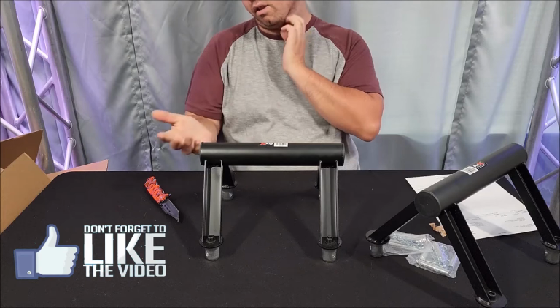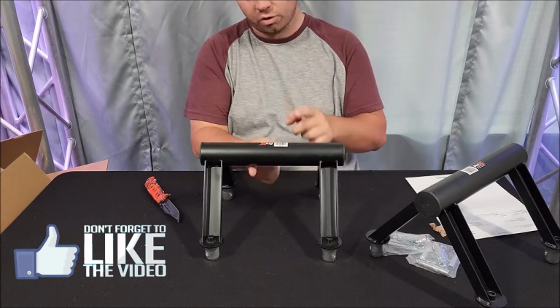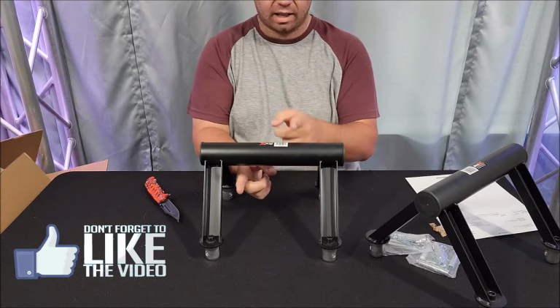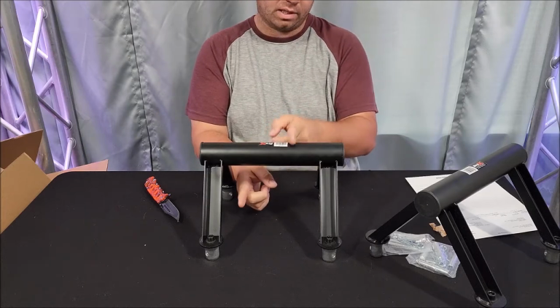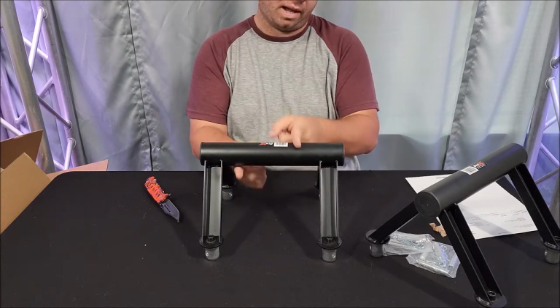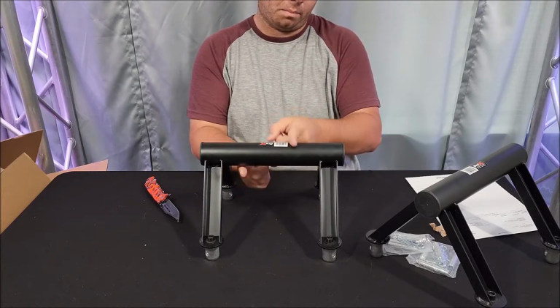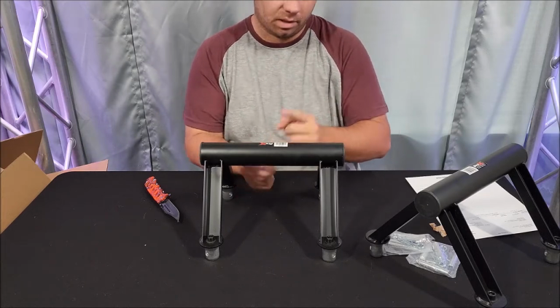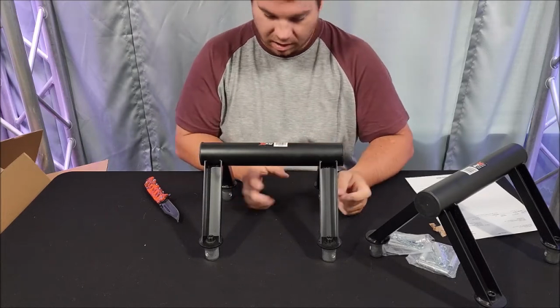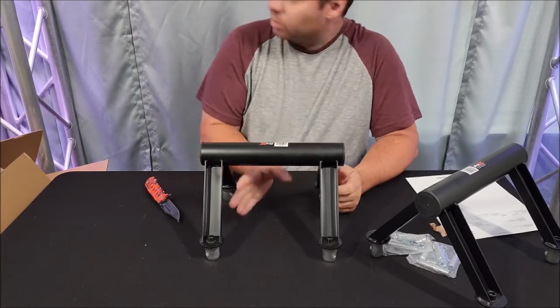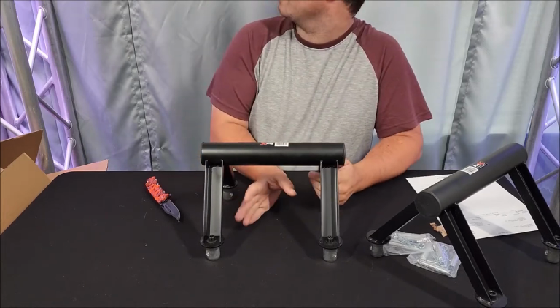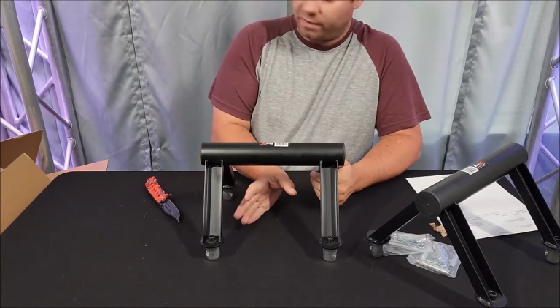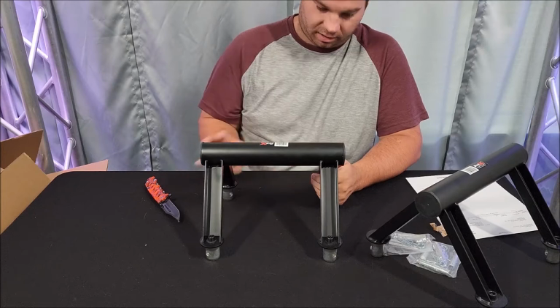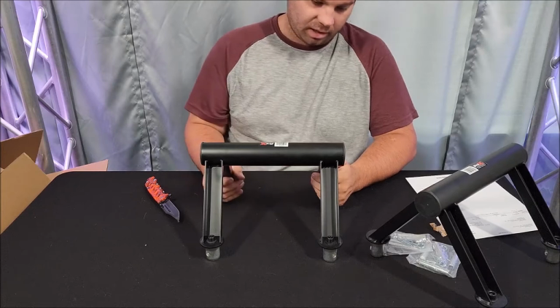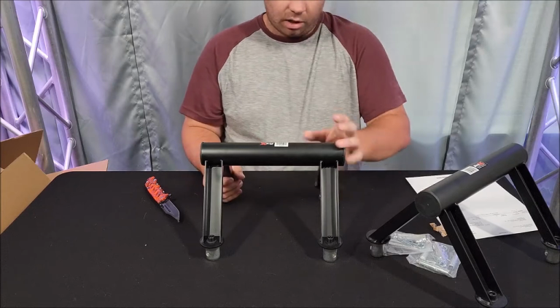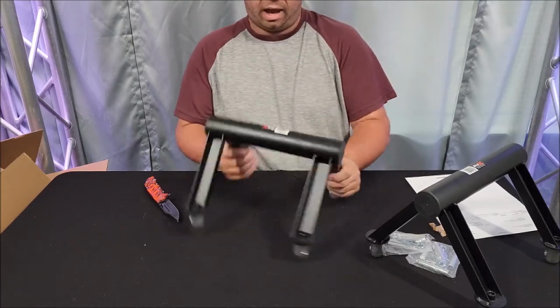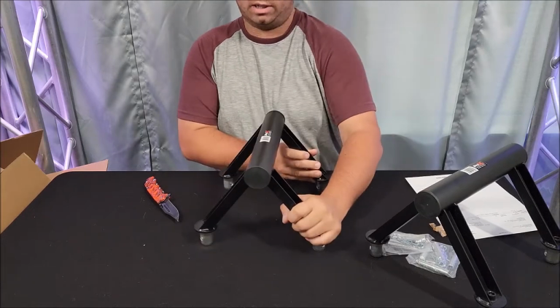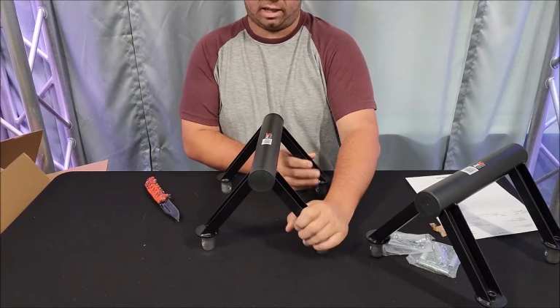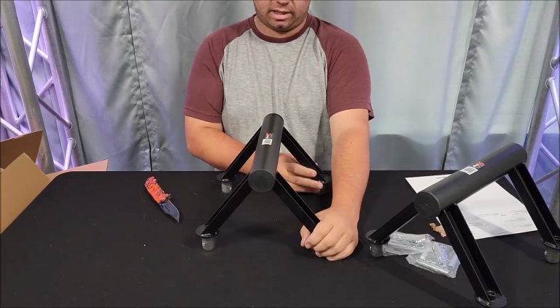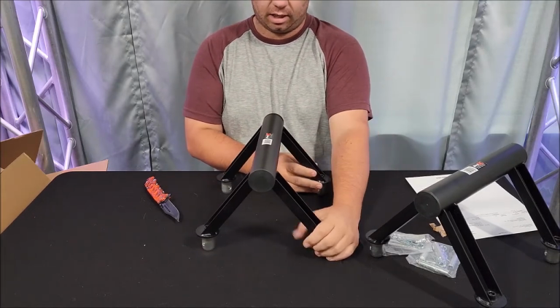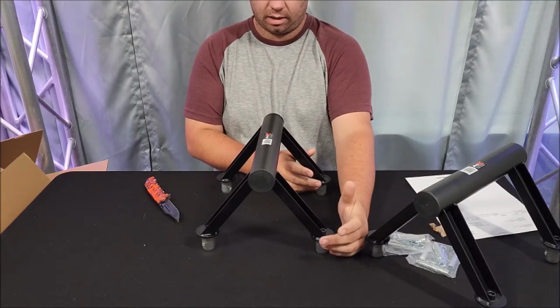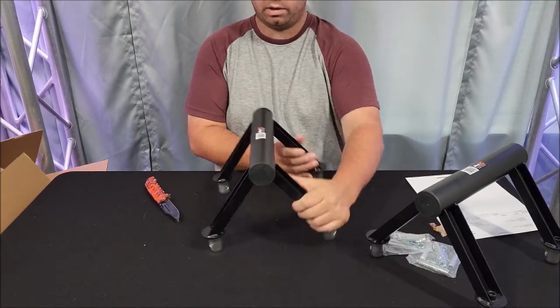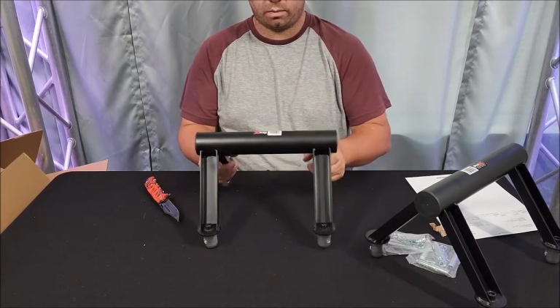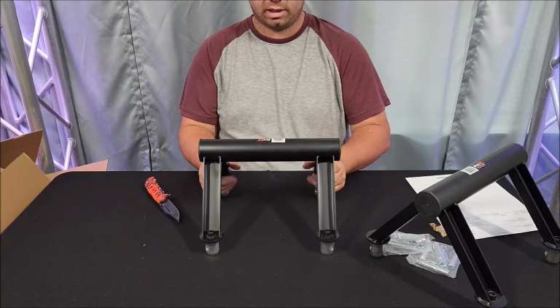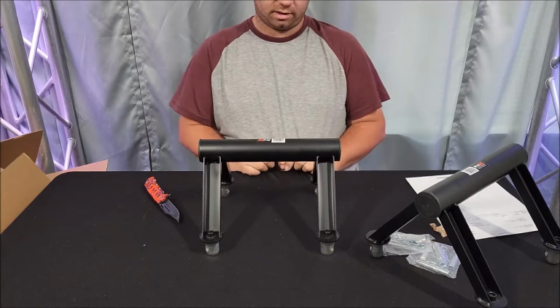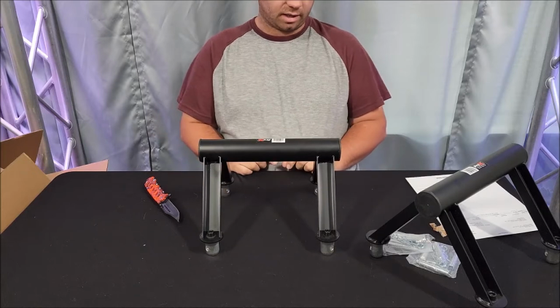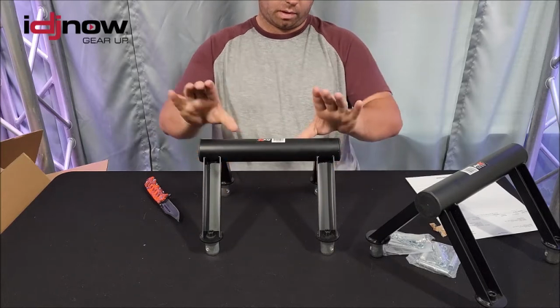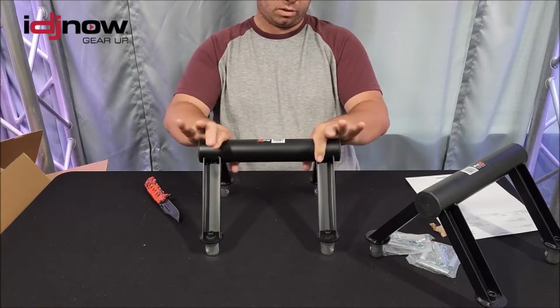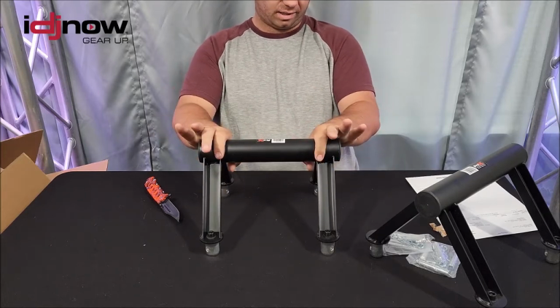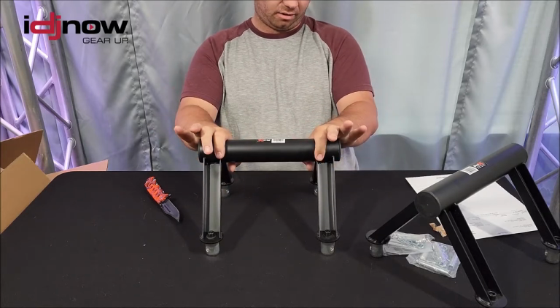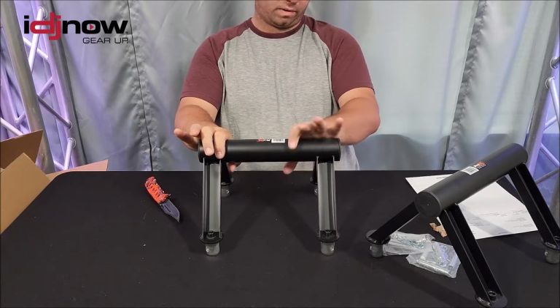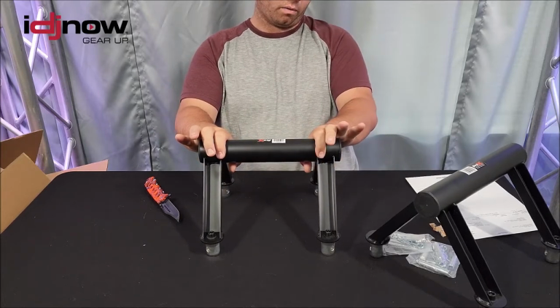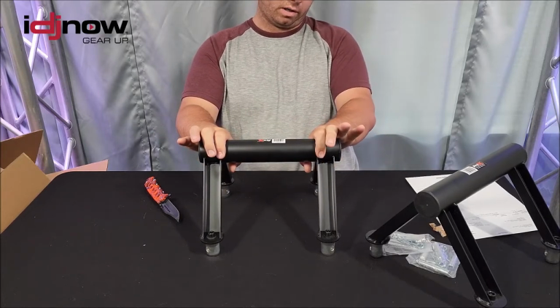You can hang a light from the top and from the bottom if you have a small enough light that would fit in there. You can have it working sitting like this, or you can have it work sitting like this. You could probably mount two lights on here on top if you have it over far enough.